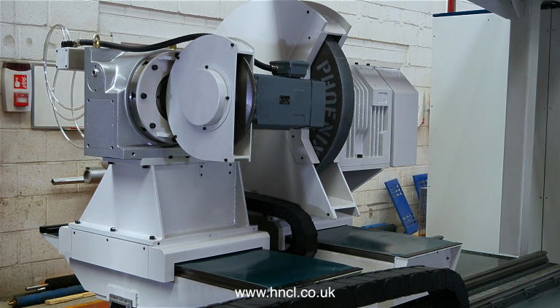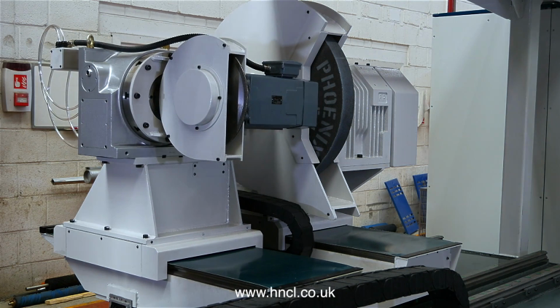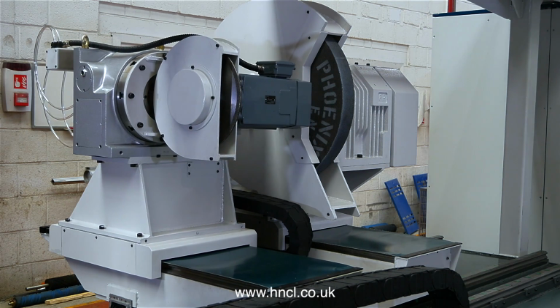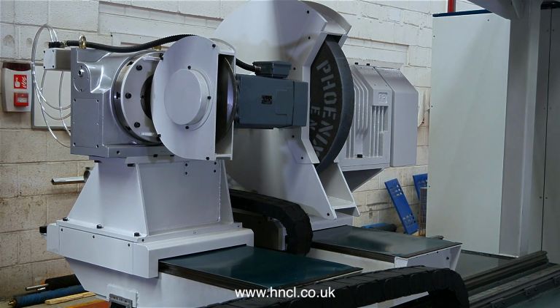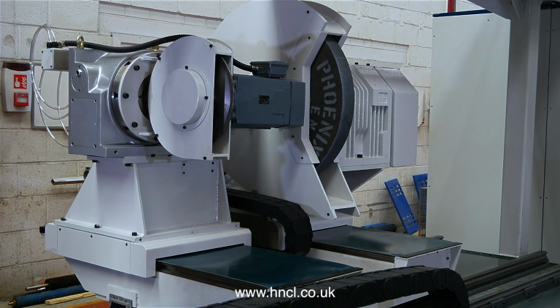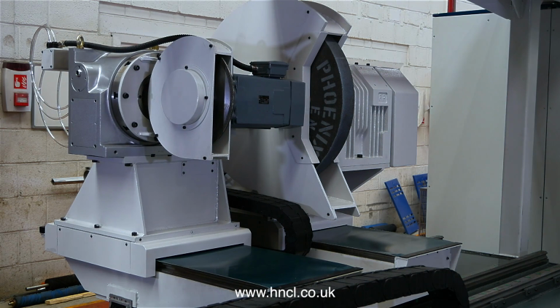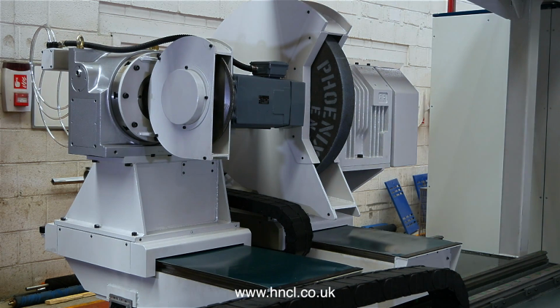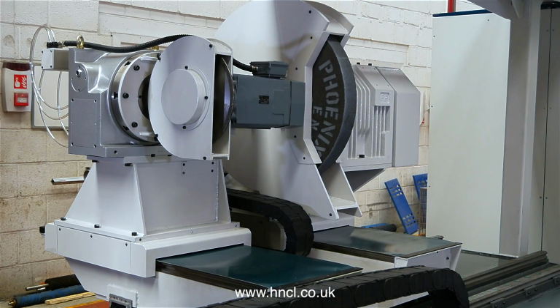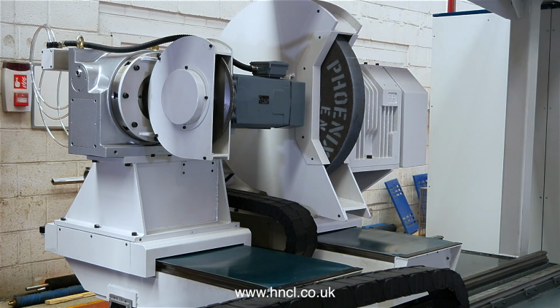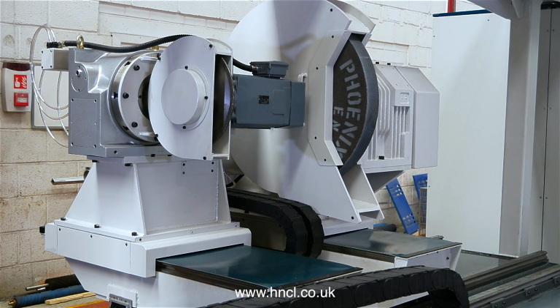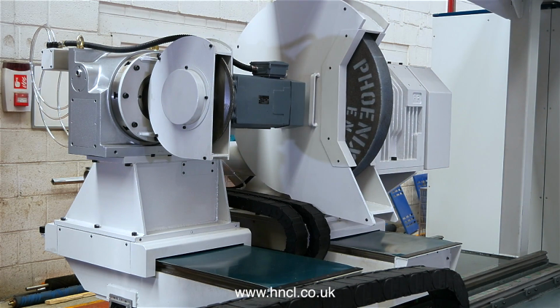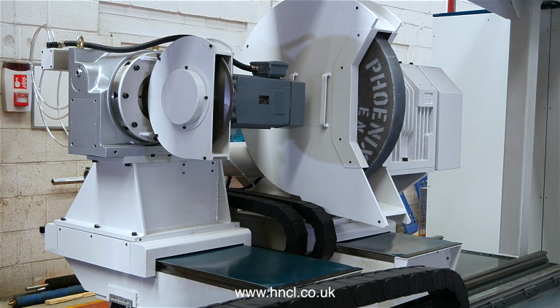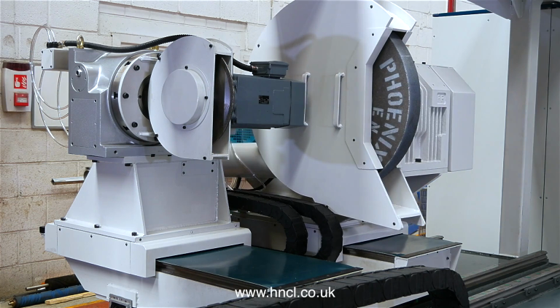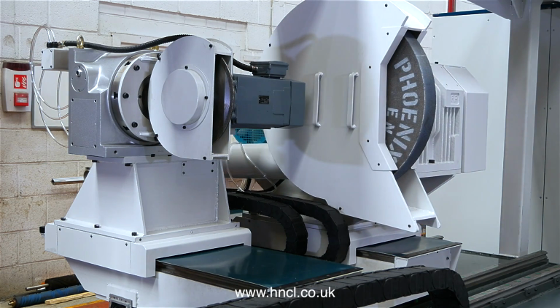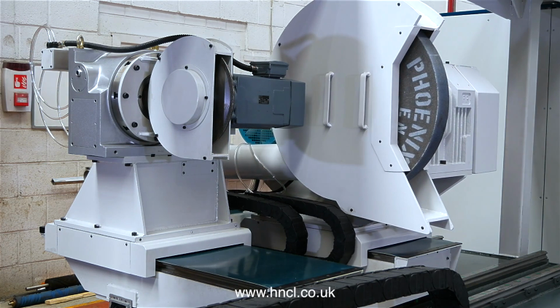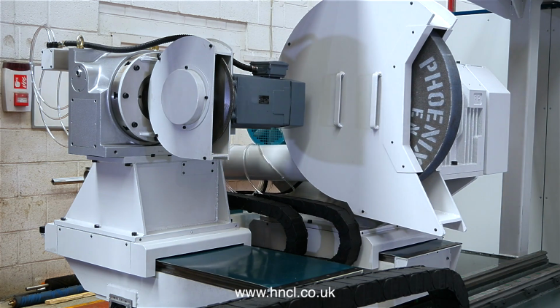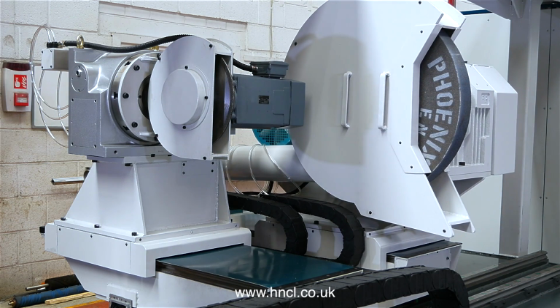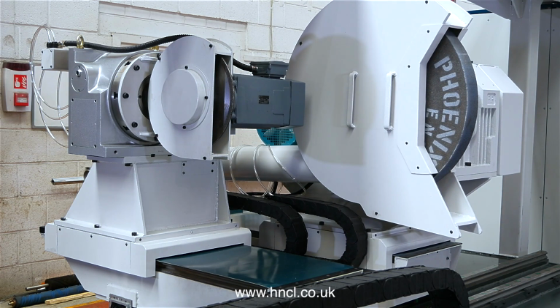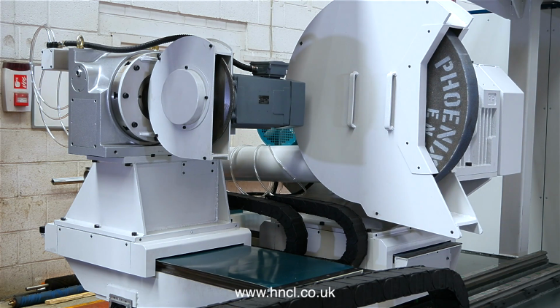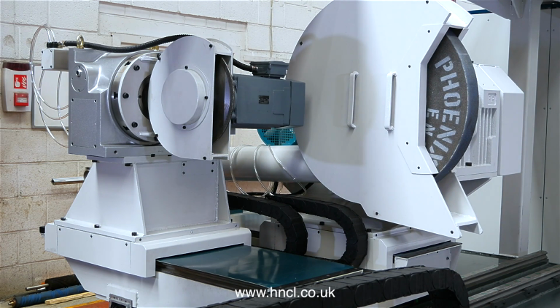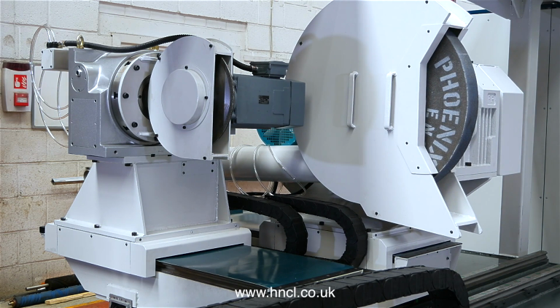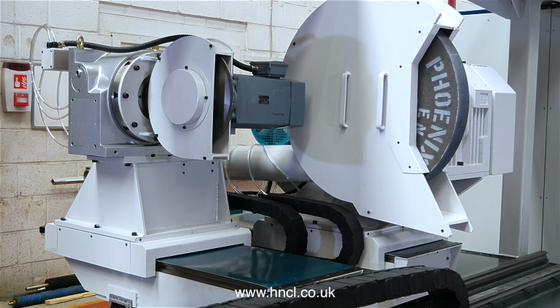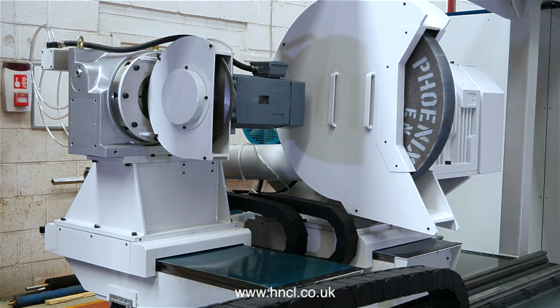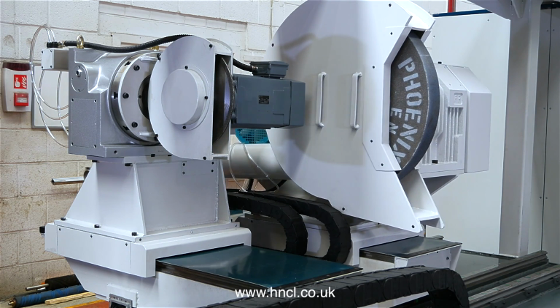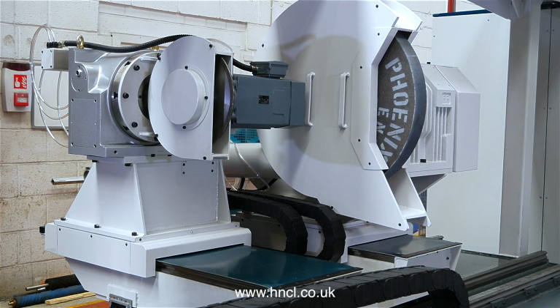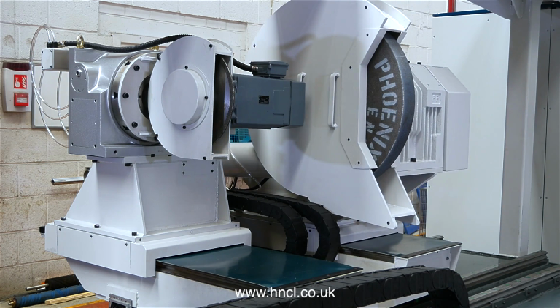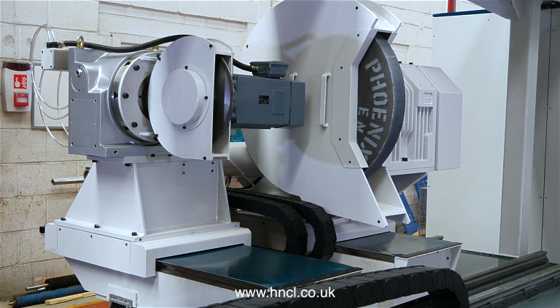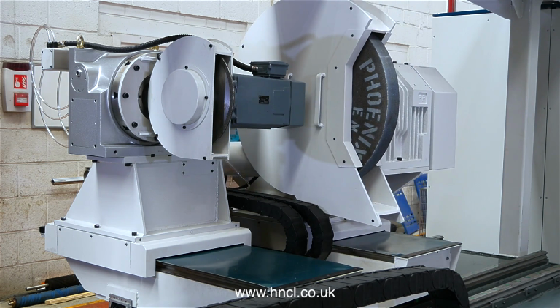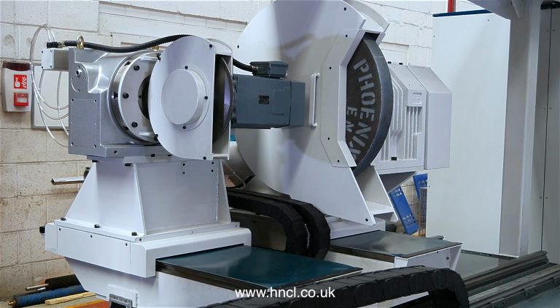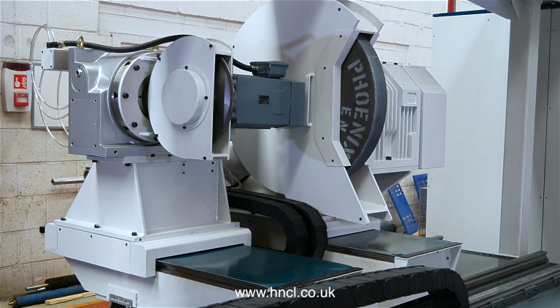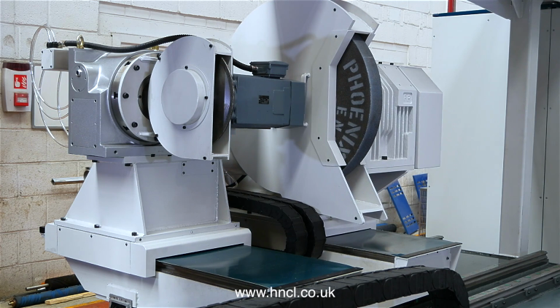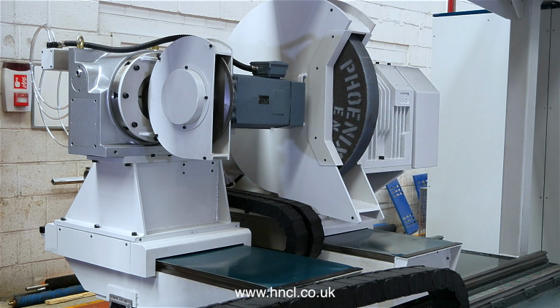The grooving head is fitted with a high speed tungsten carbide wheel, mounted on a servo controlled indexing table, in order to give a fully automatic grooving head.